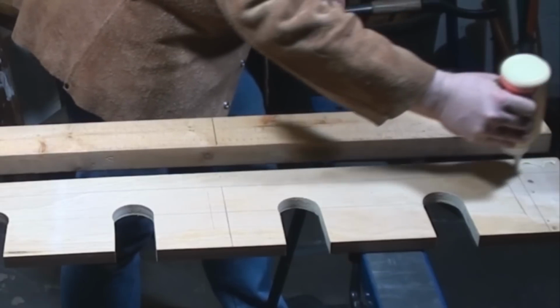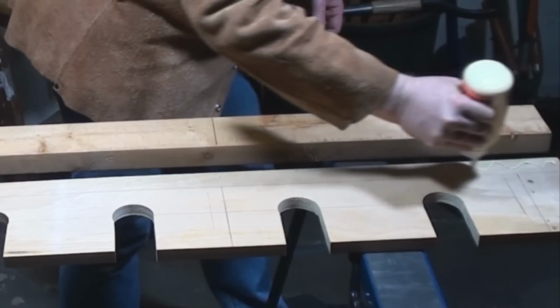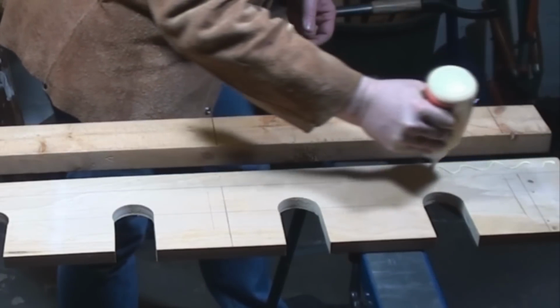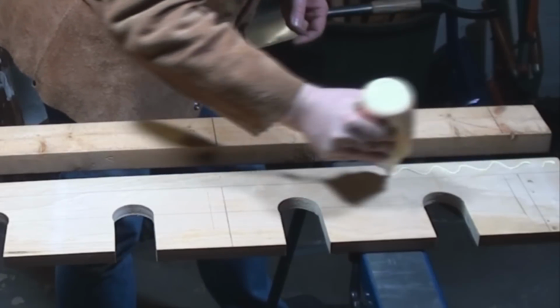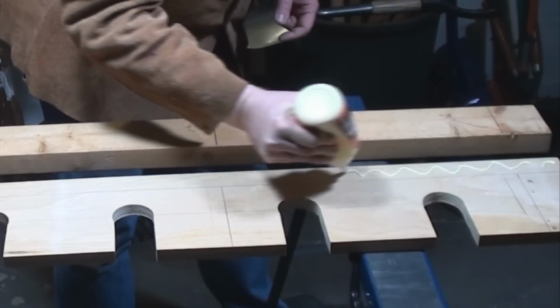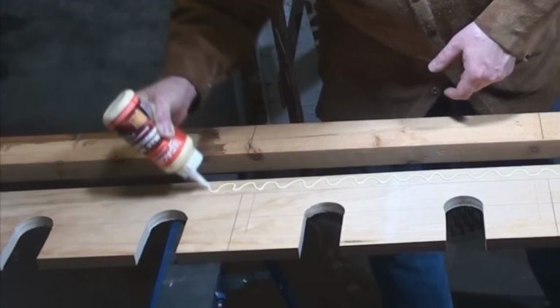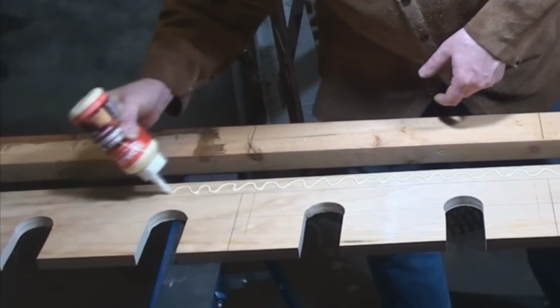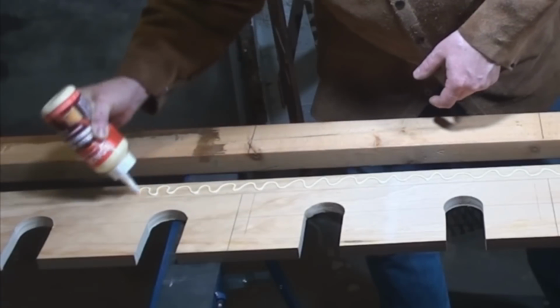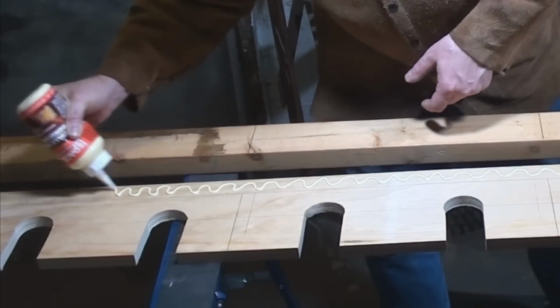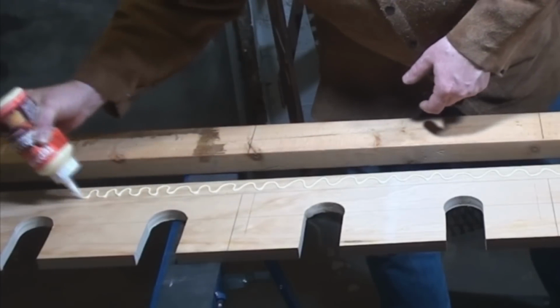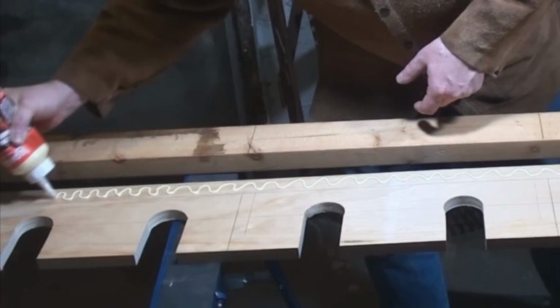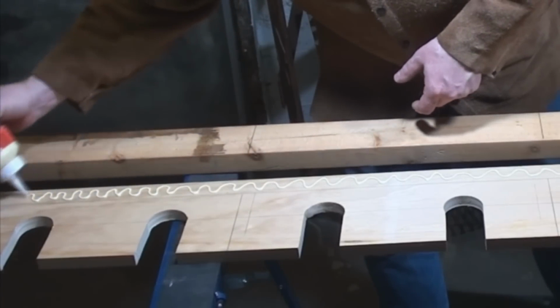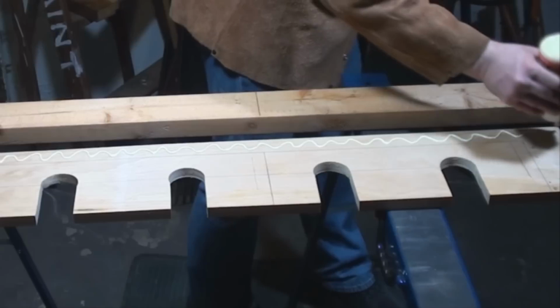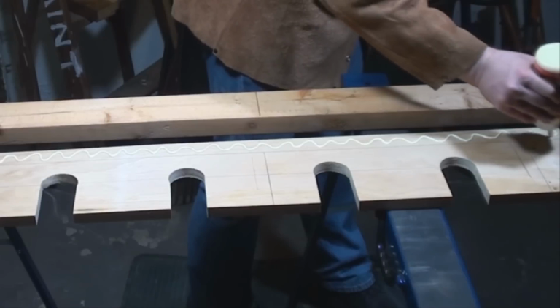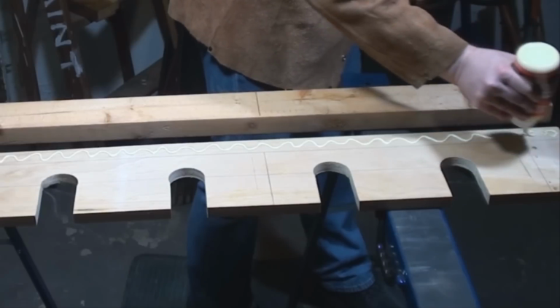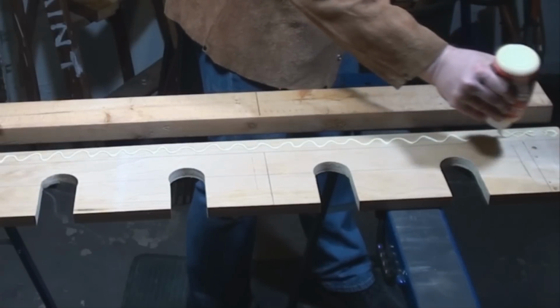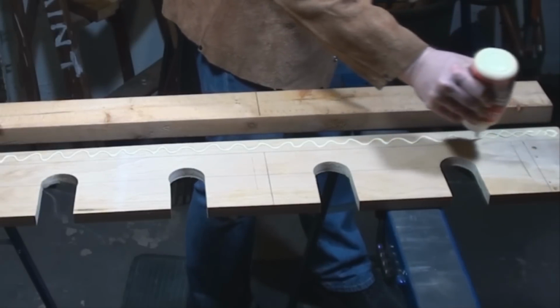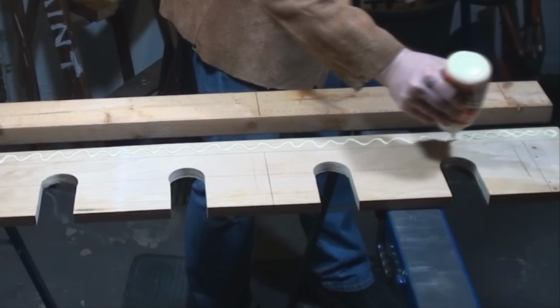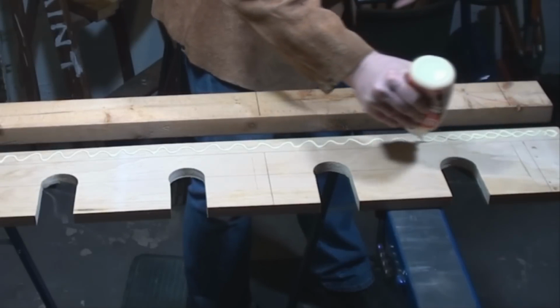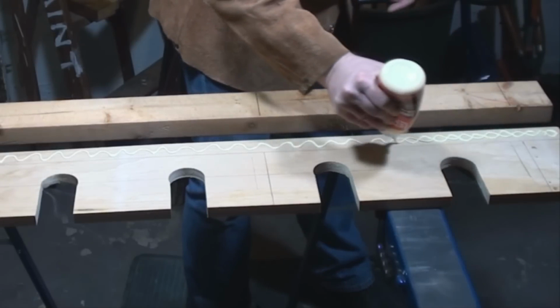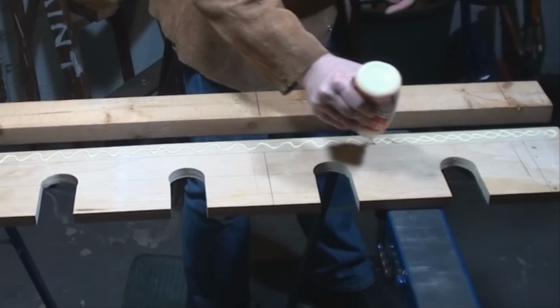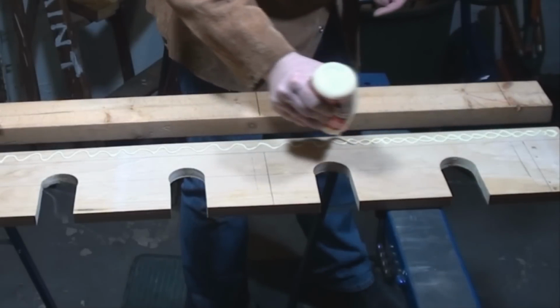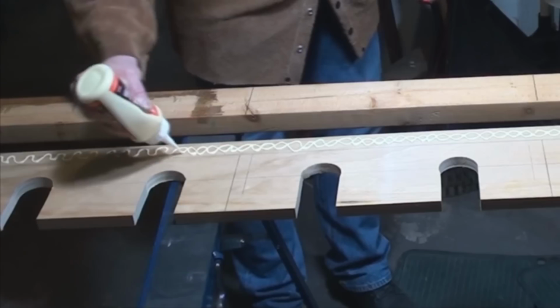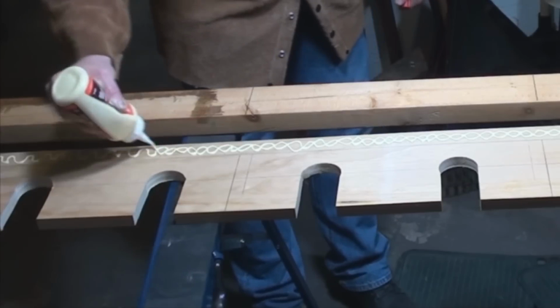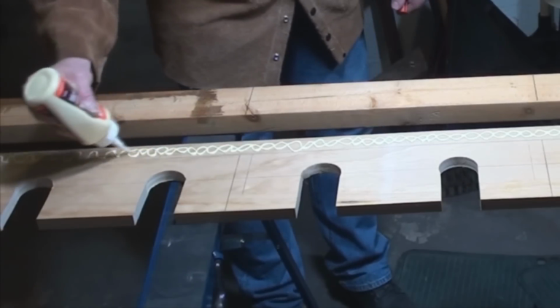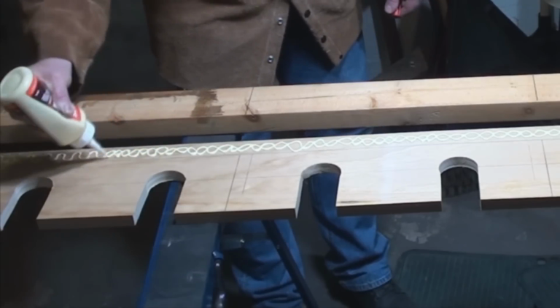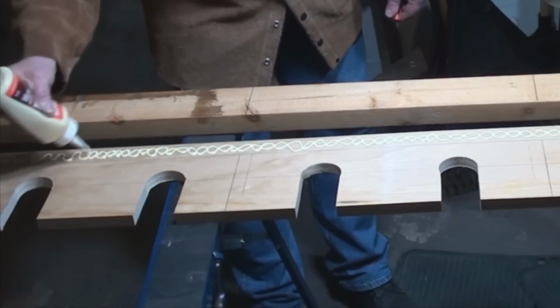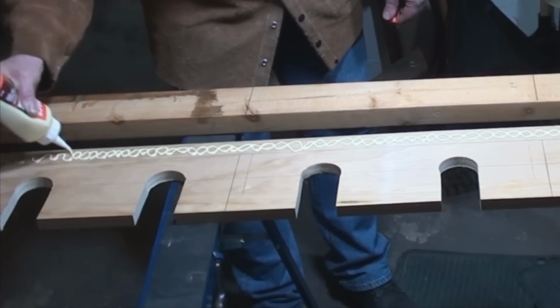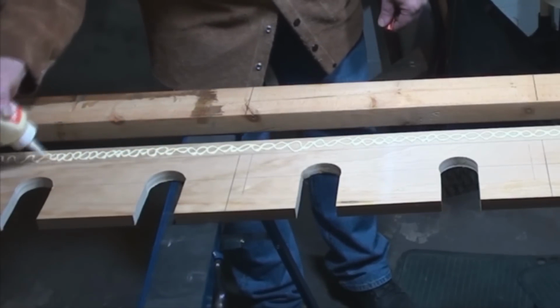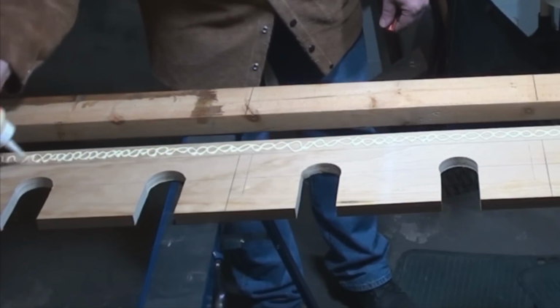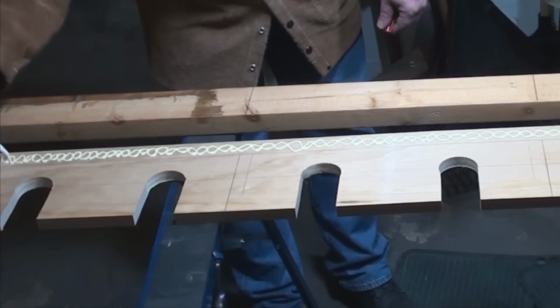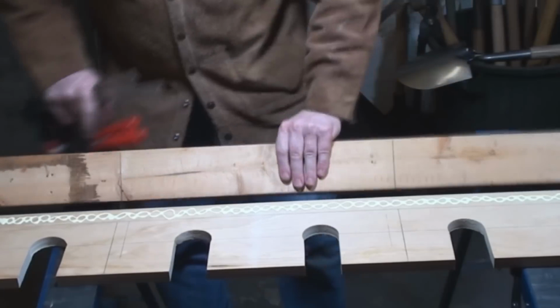Normally I would use a more sophisticated joint like a dado or a miter joint, but for this I thought a simple butt joint clamped with glue and screws was exactly what we needed.